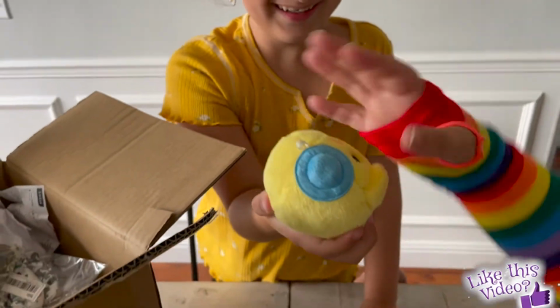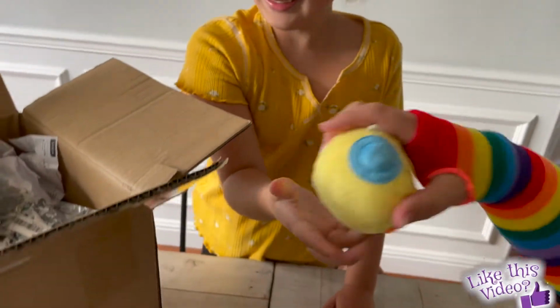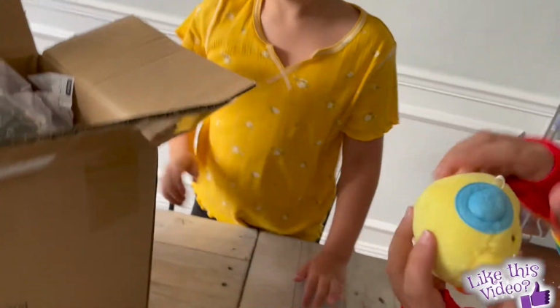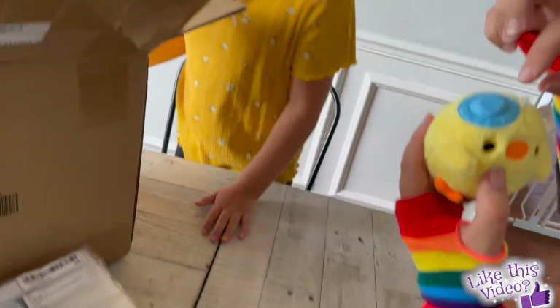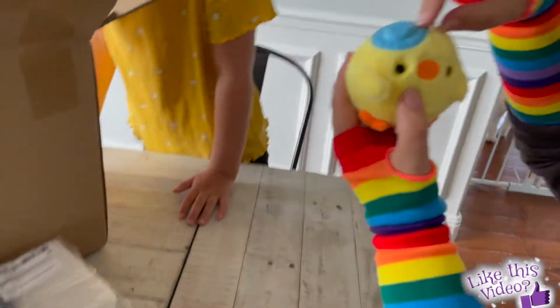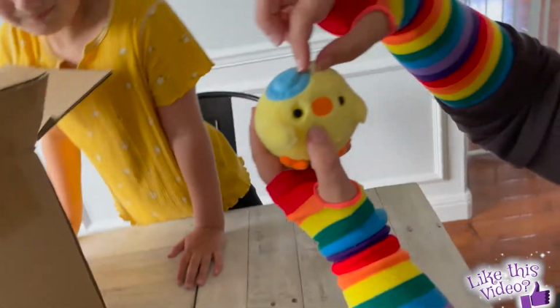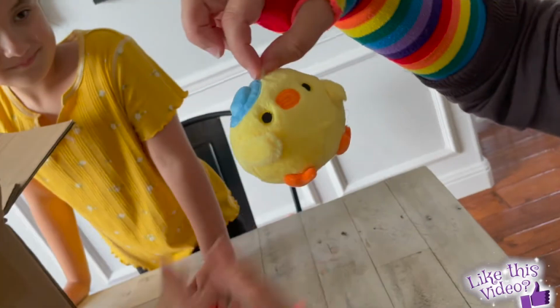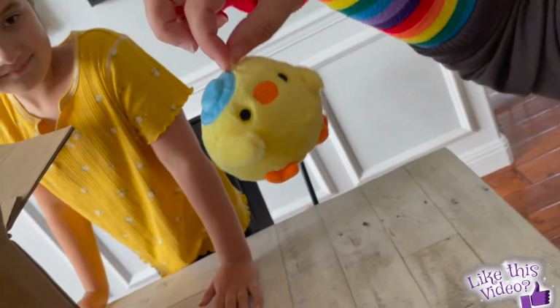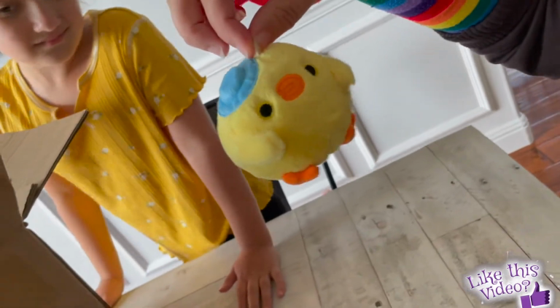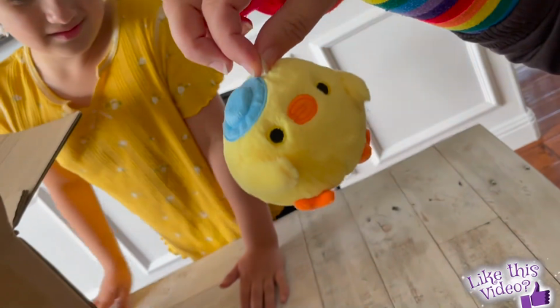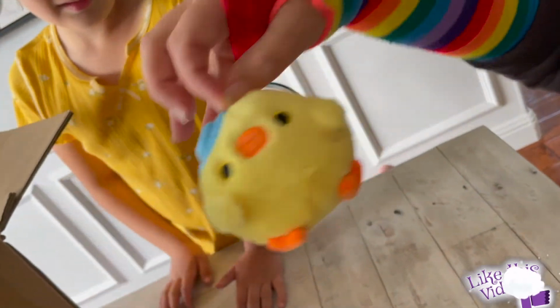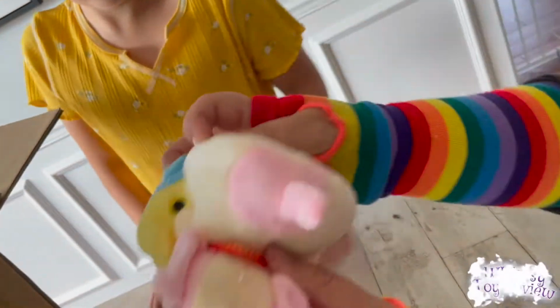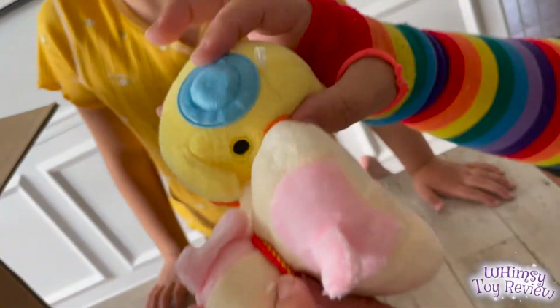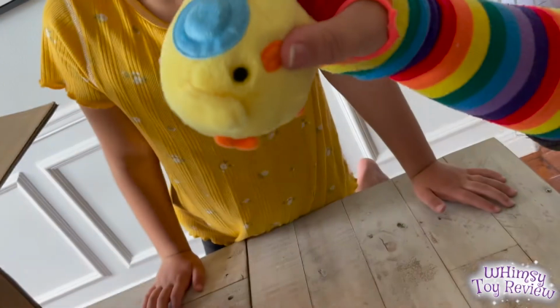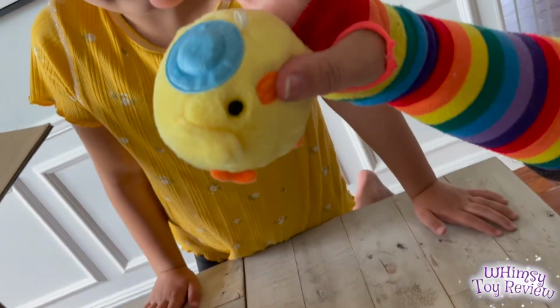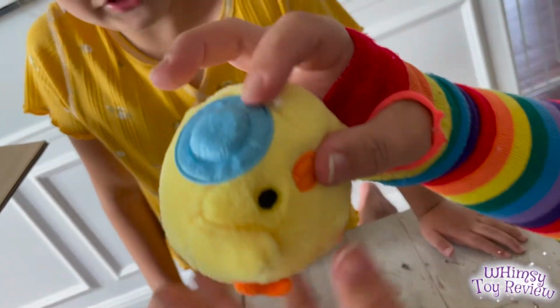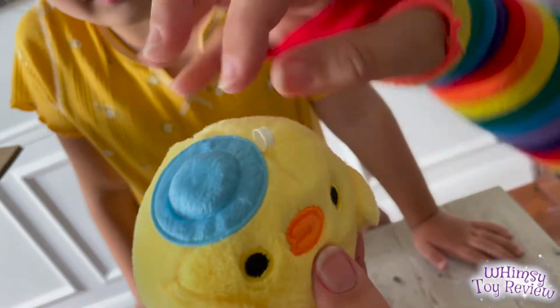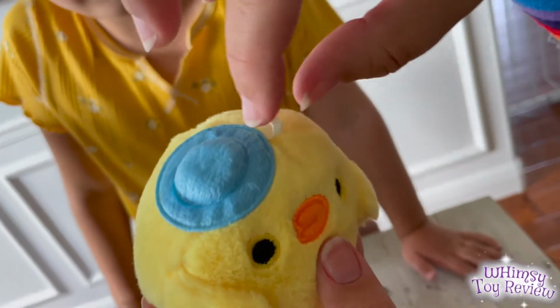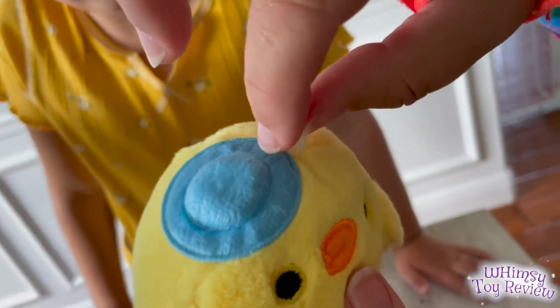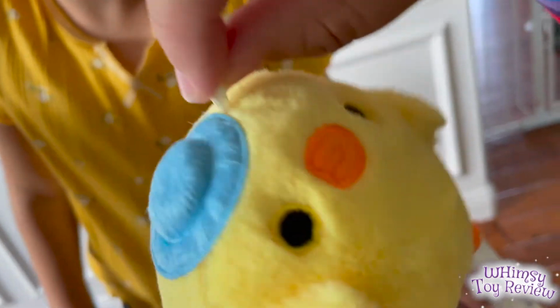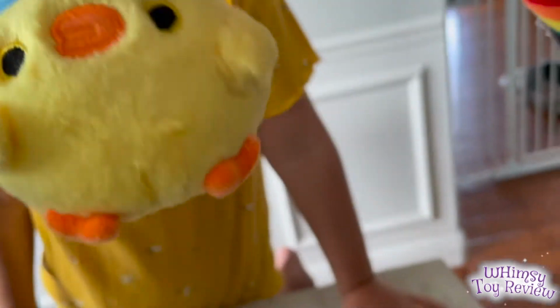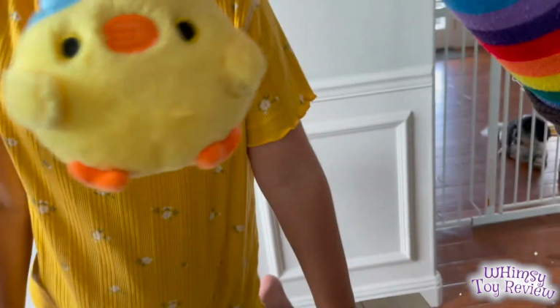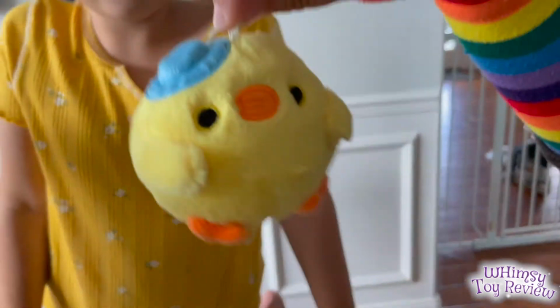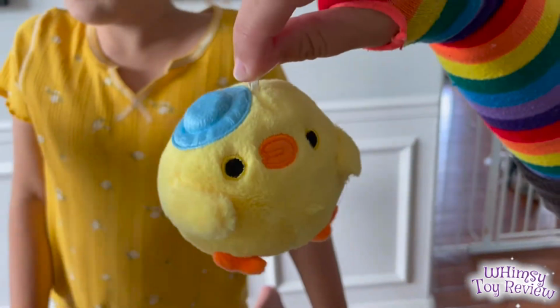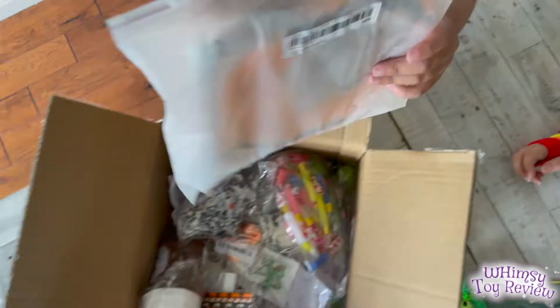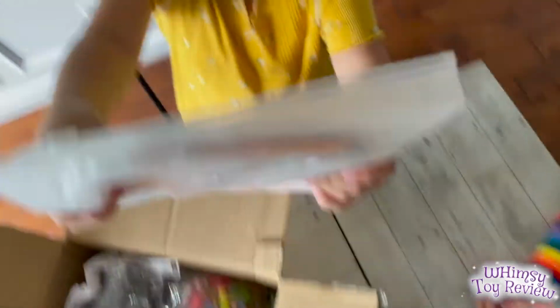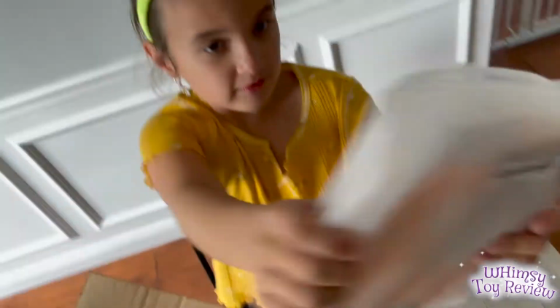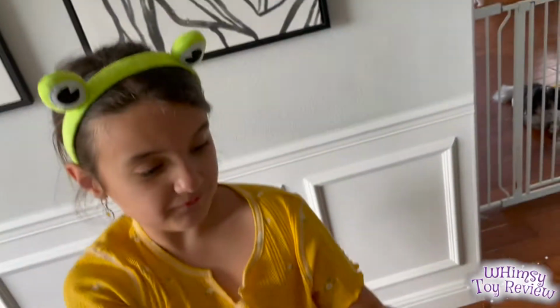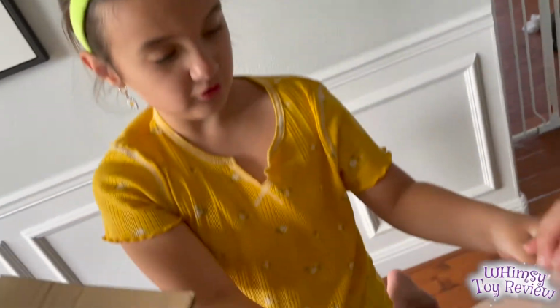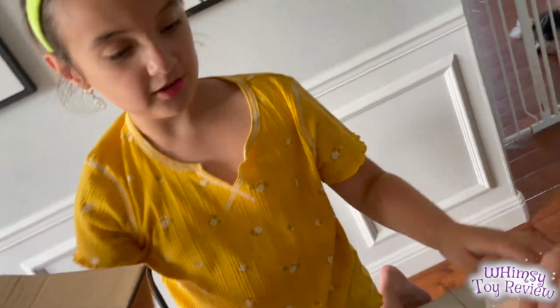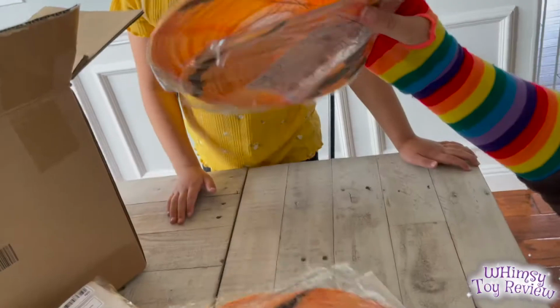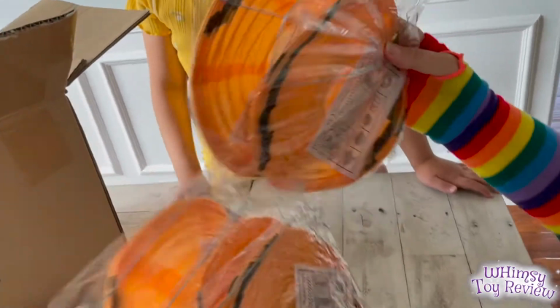He's so cute! Quite a few of these stuffies have a little loop where you can actually put a string and hang them as like an ornament. These are decorations for the birthday party — they're so cute.